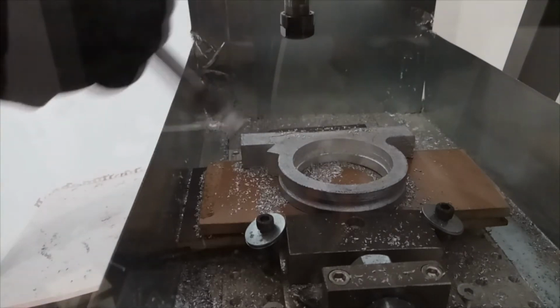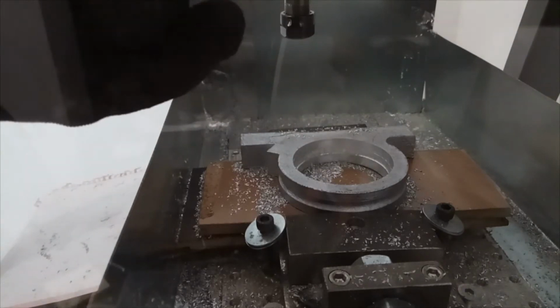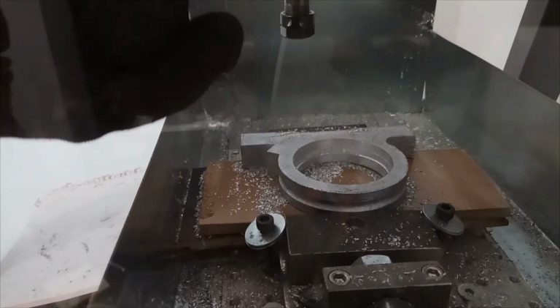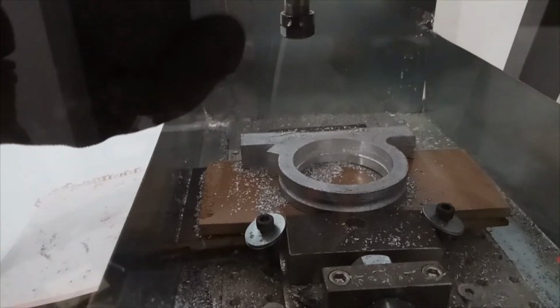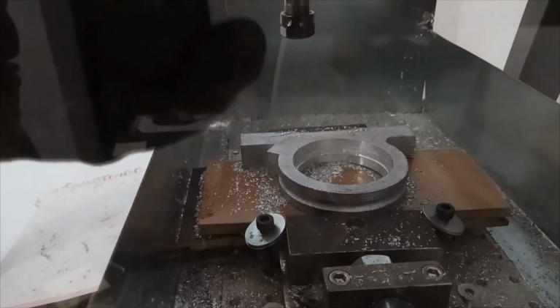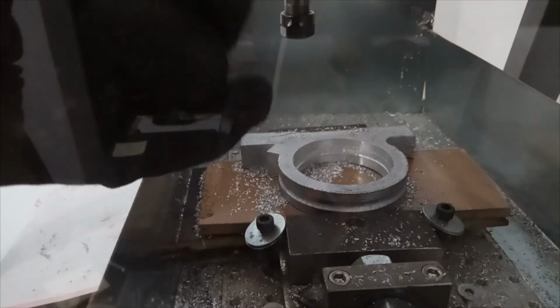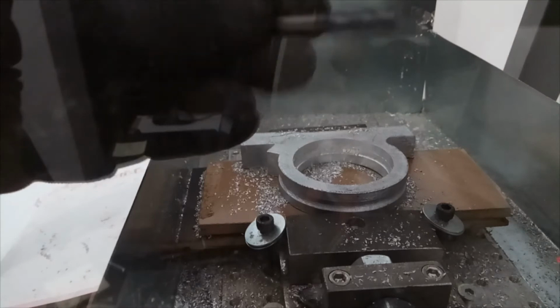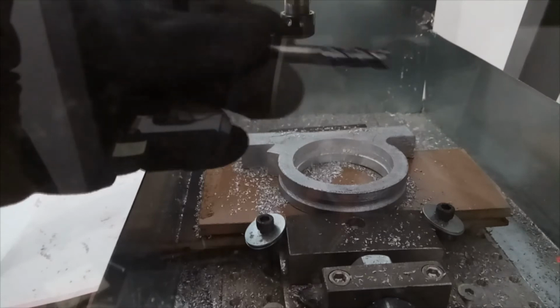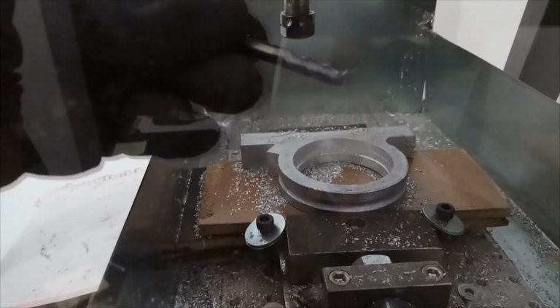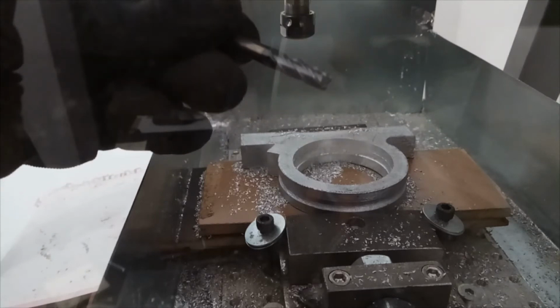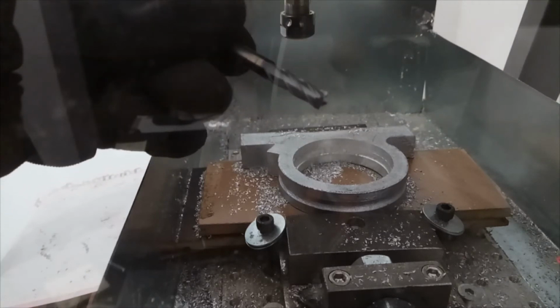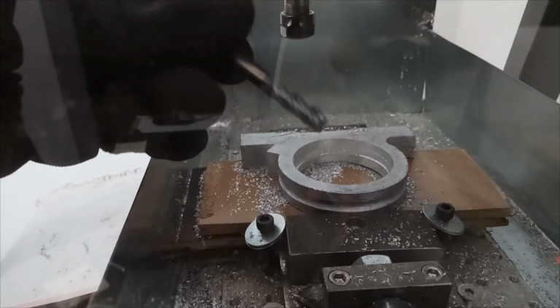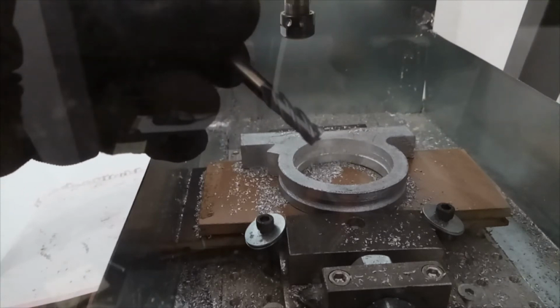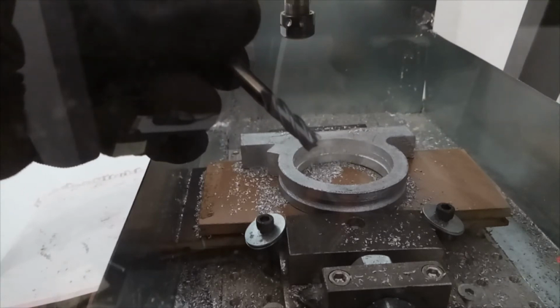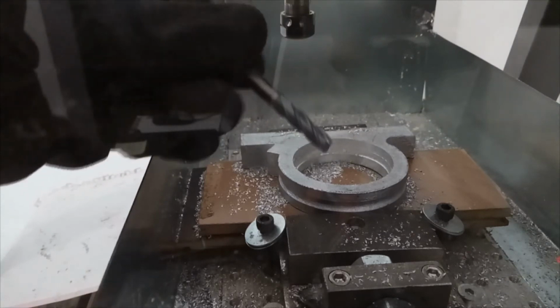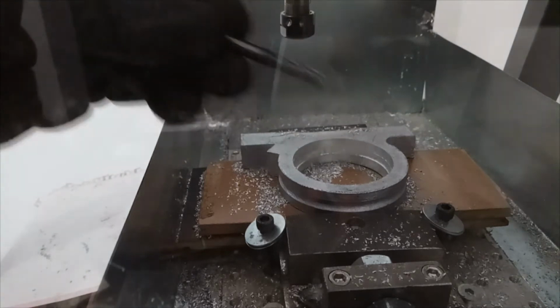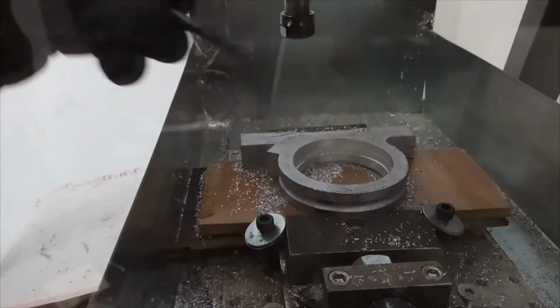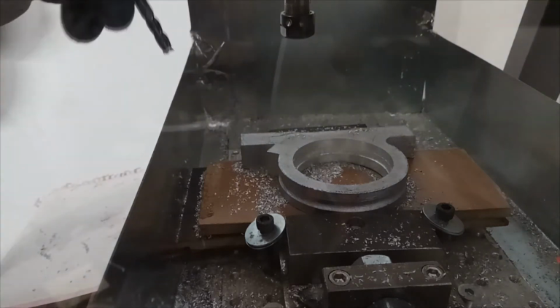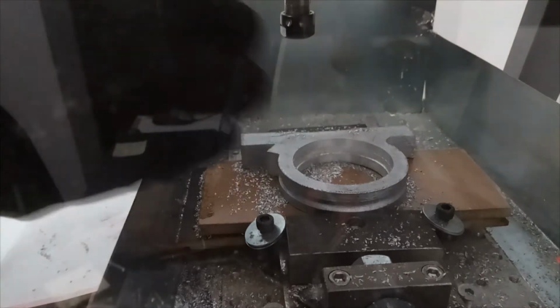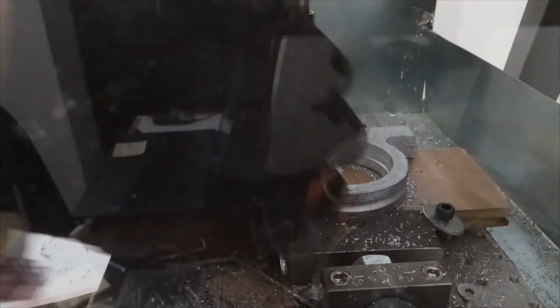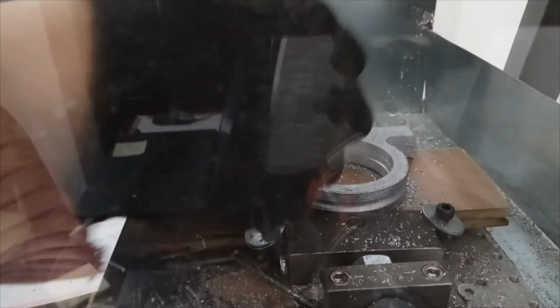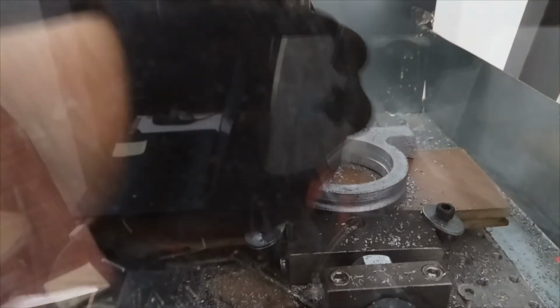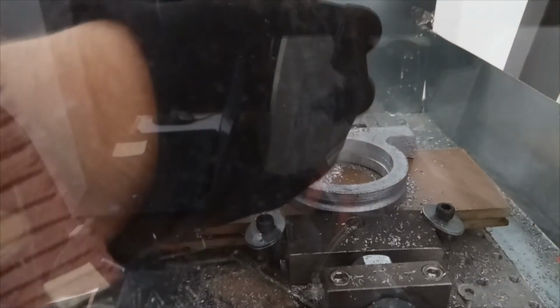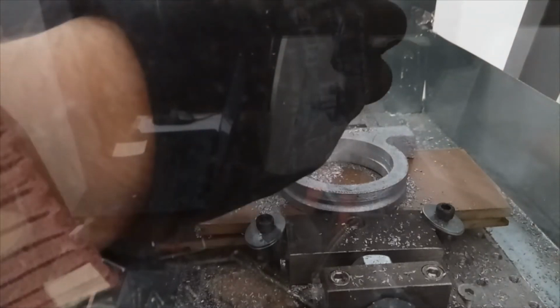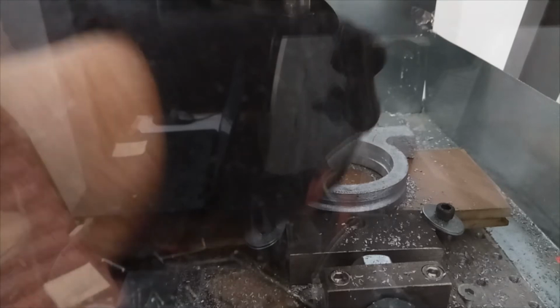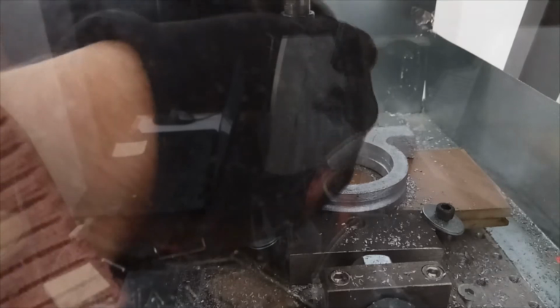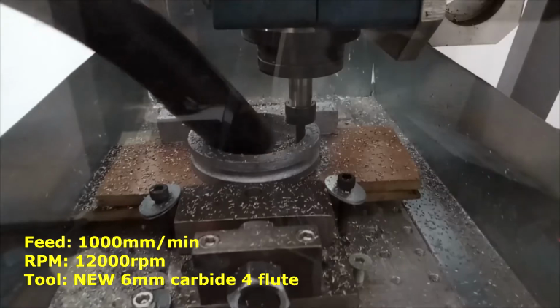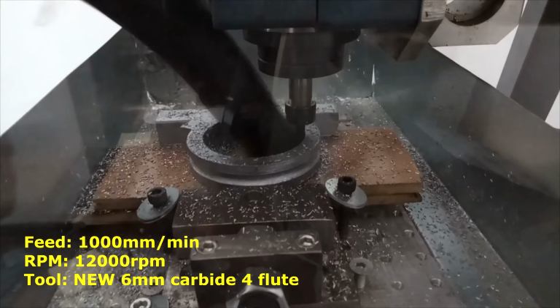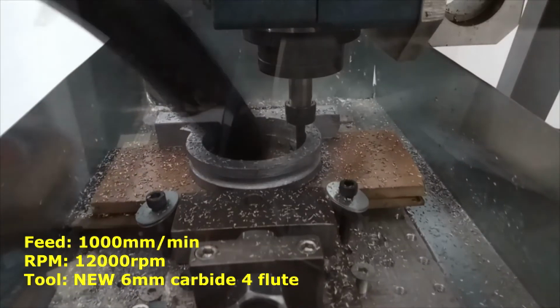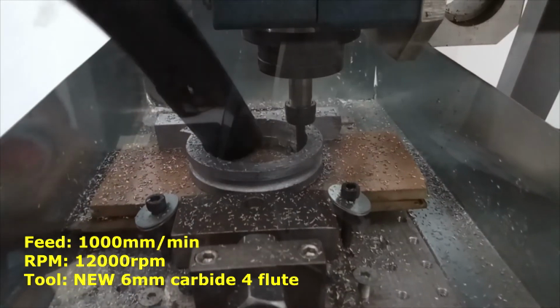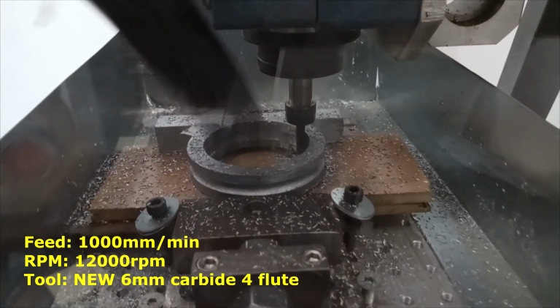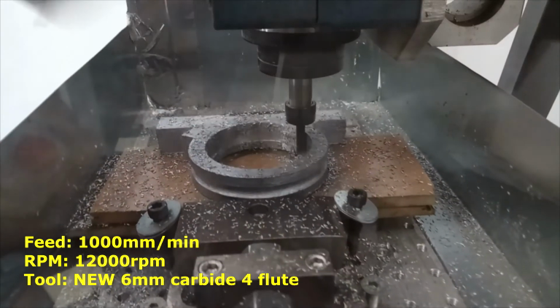So I opted for putting a new mill — it's a carbide 6mm but it's completely new.